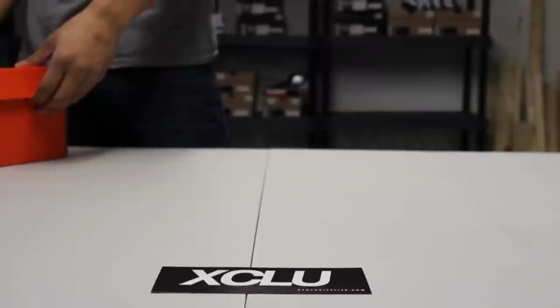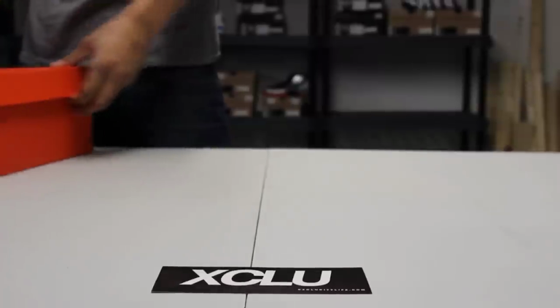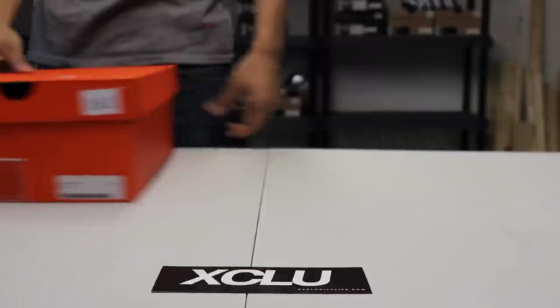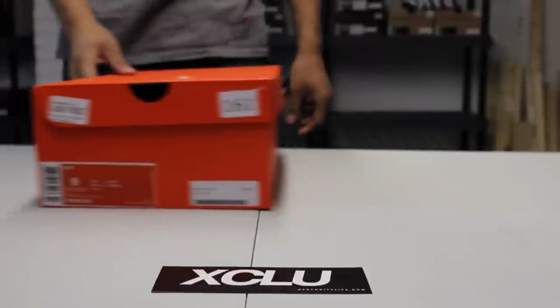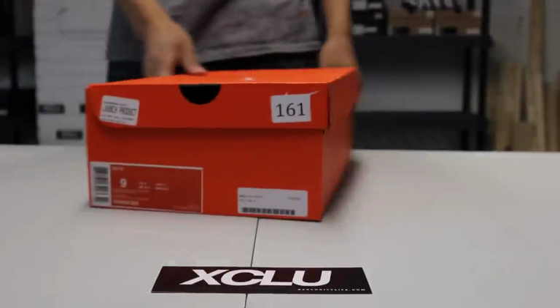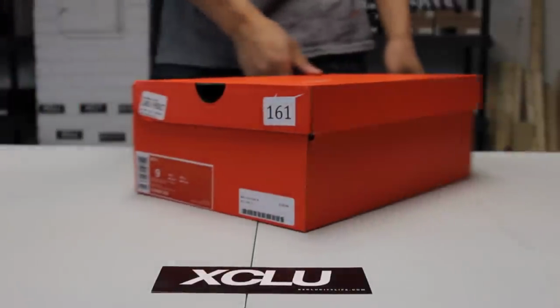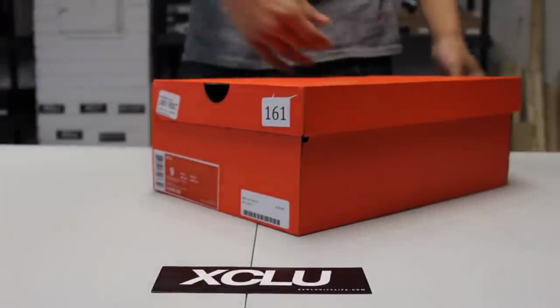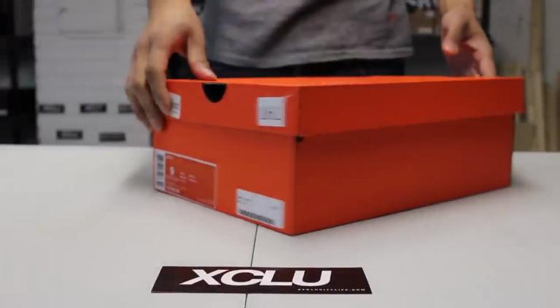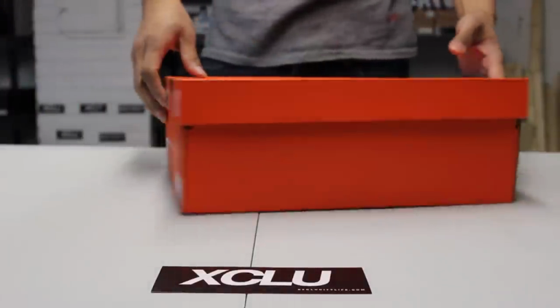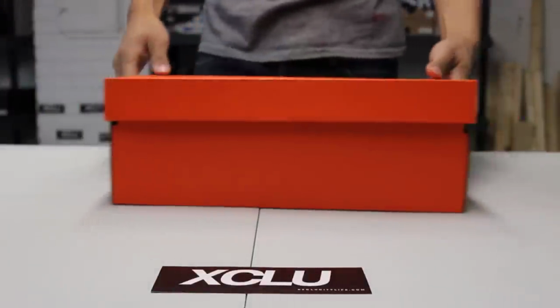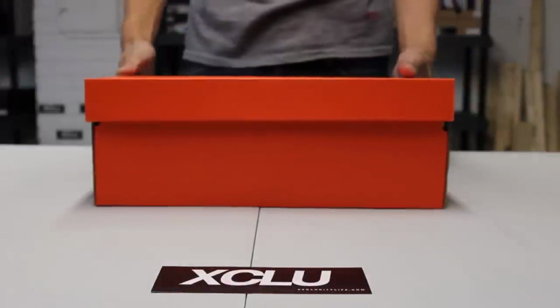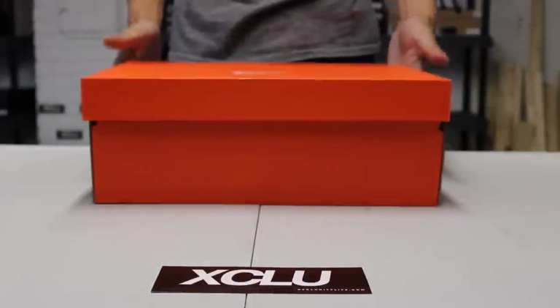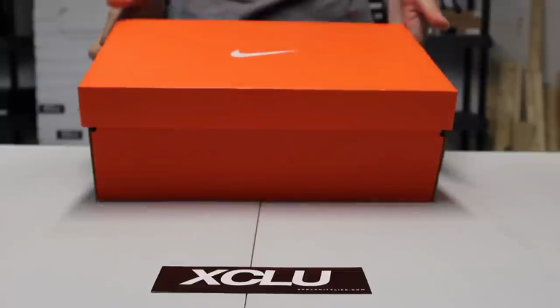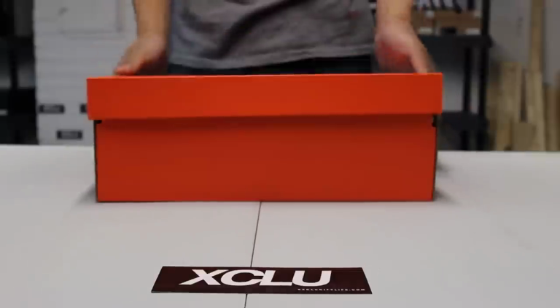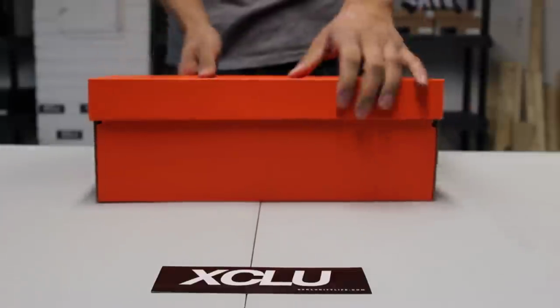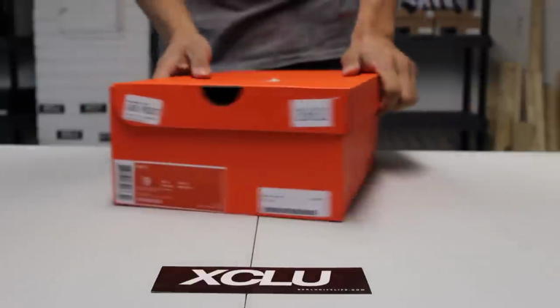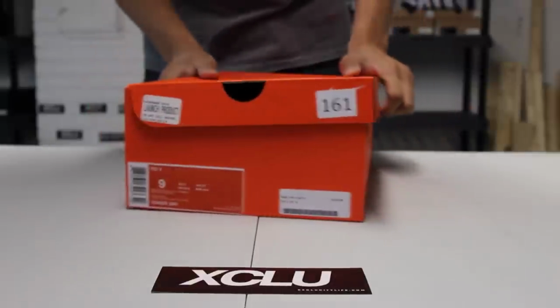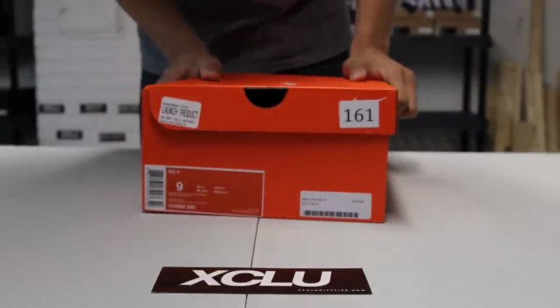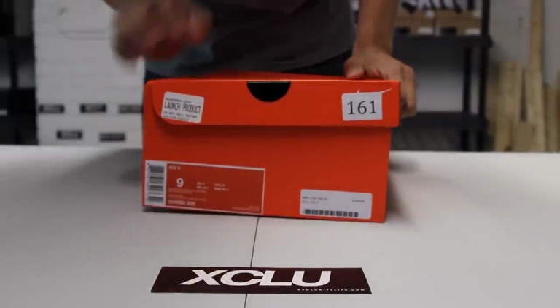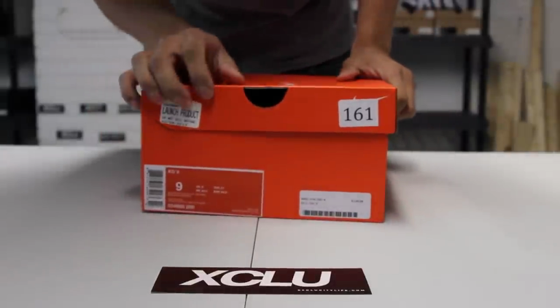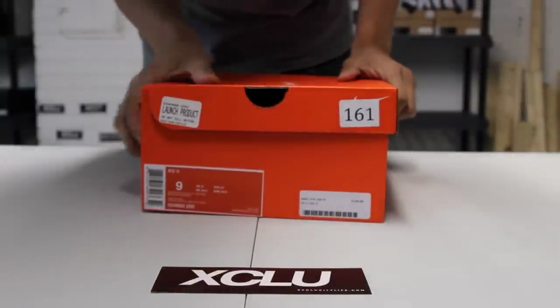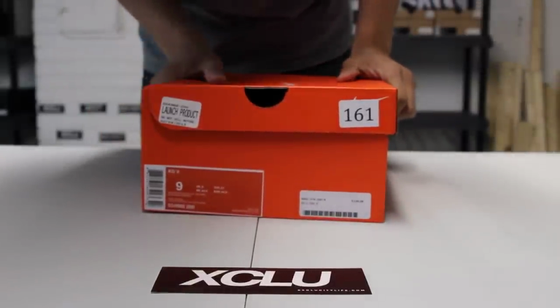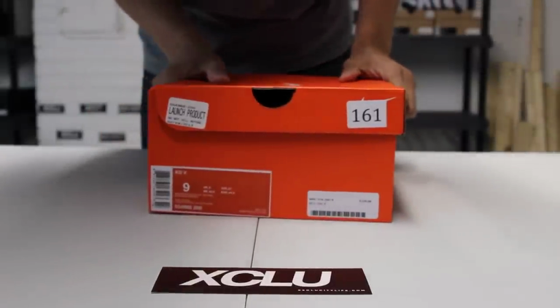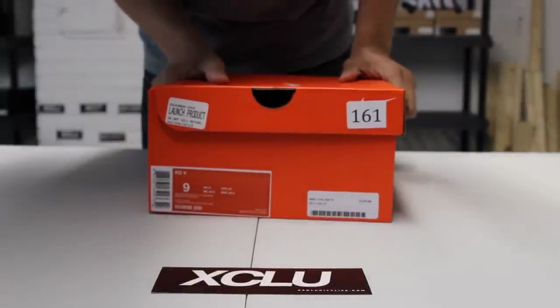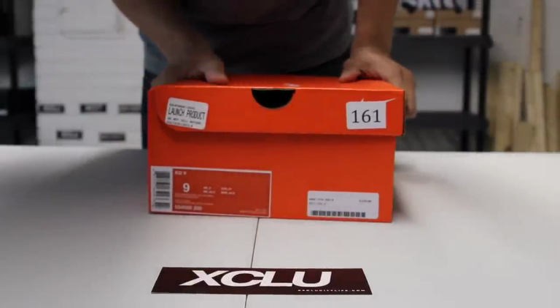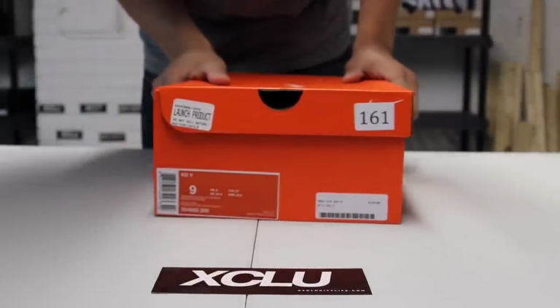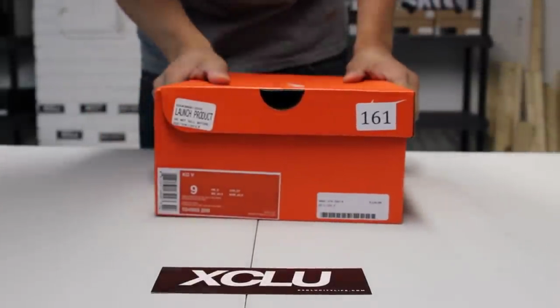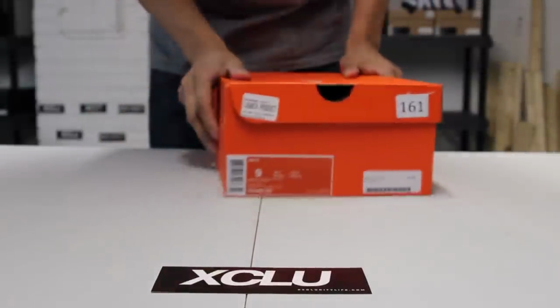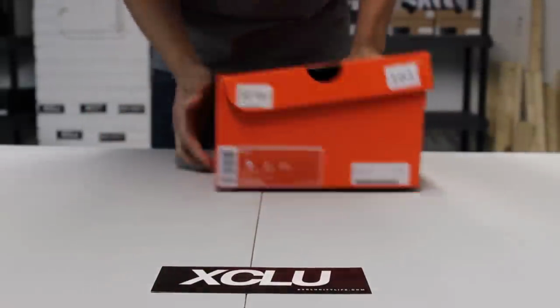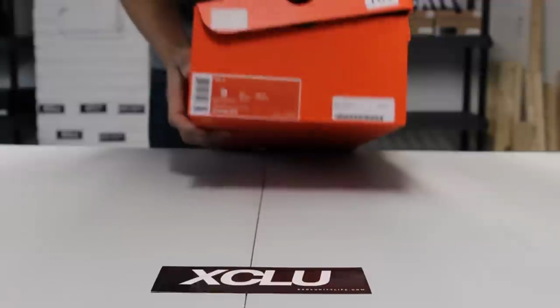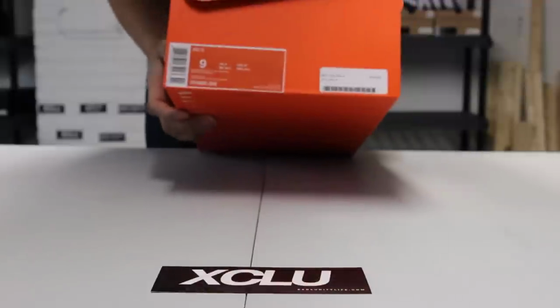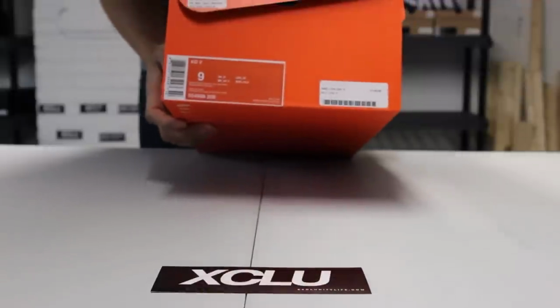What up y'all, it's ExoCity coming to you with another unboxing video. We got an orange box for you guys — this is a KD5 in the birch colorway.